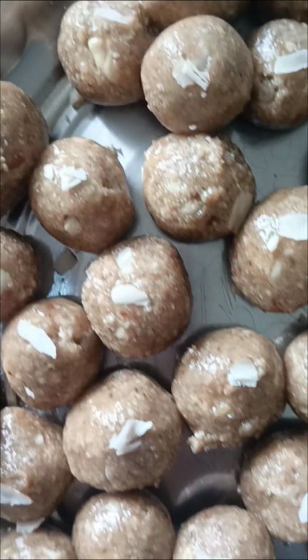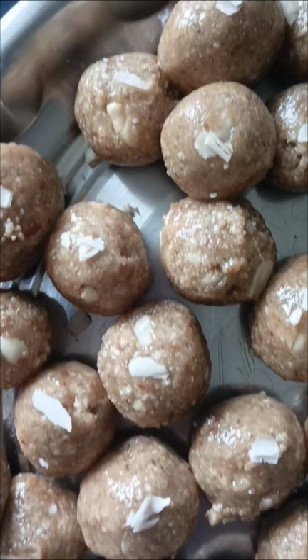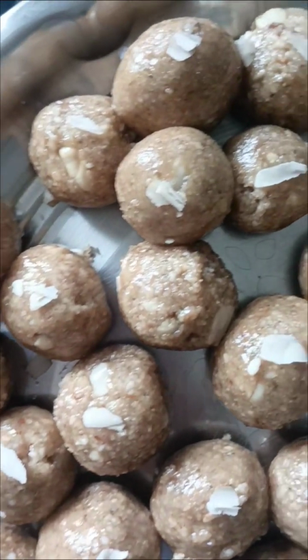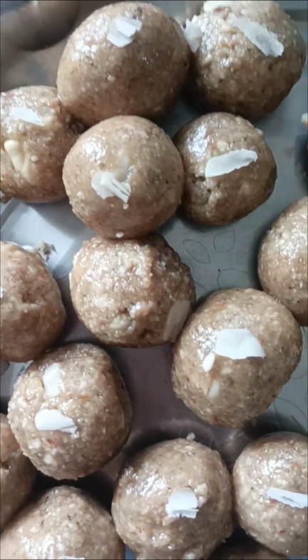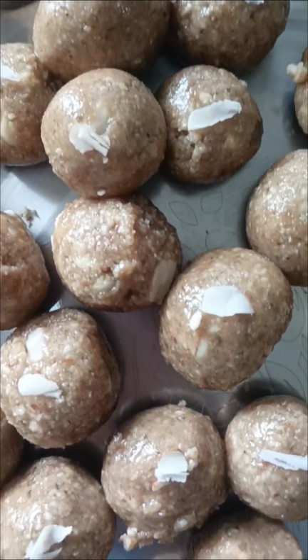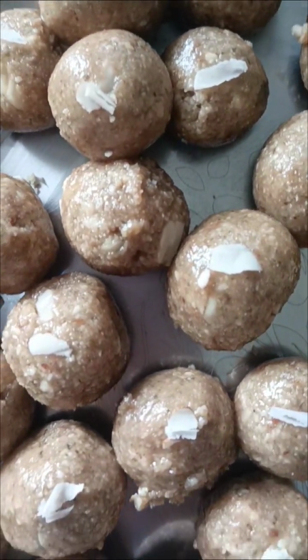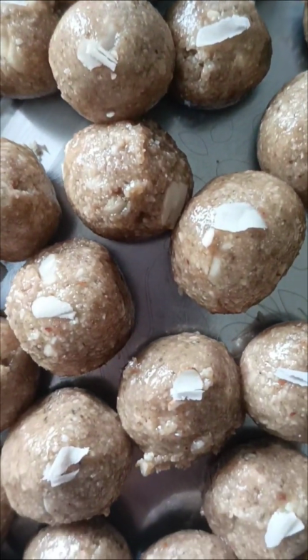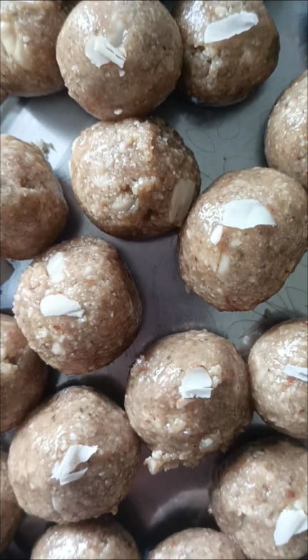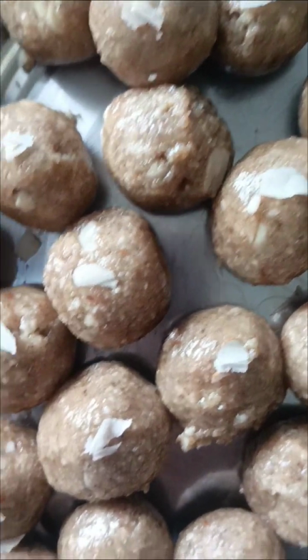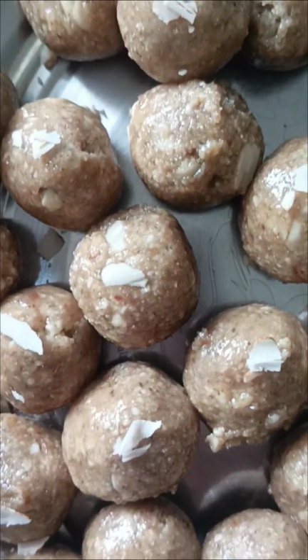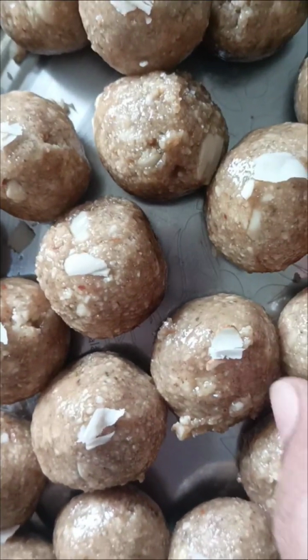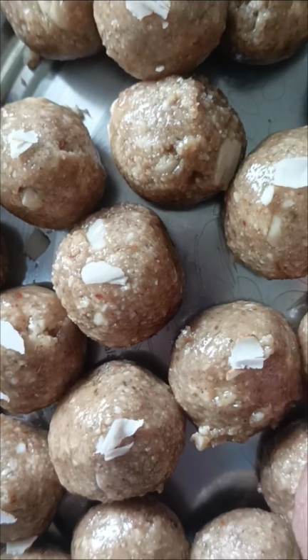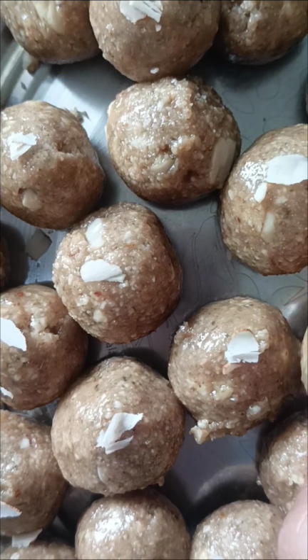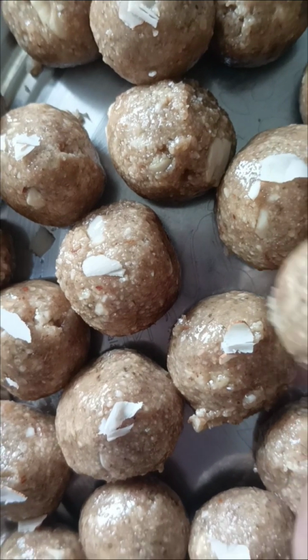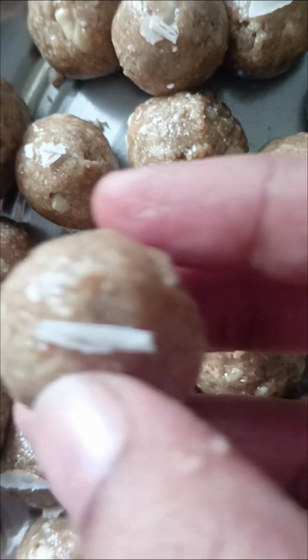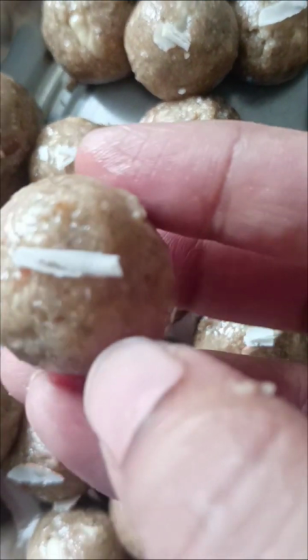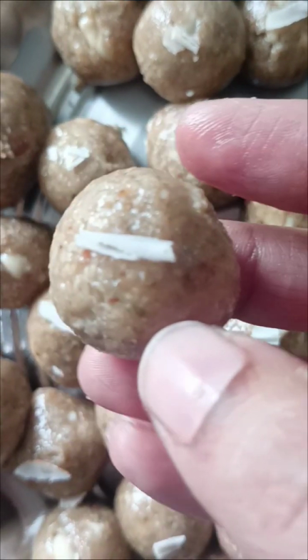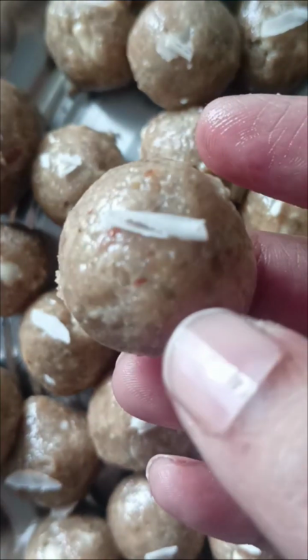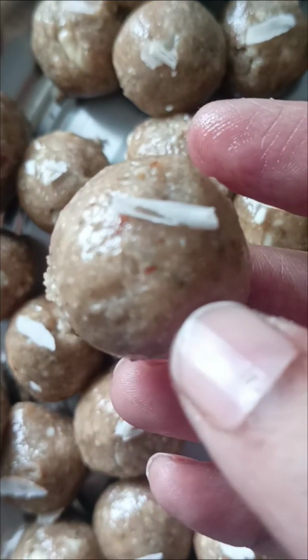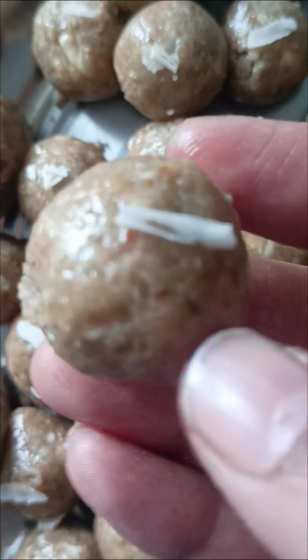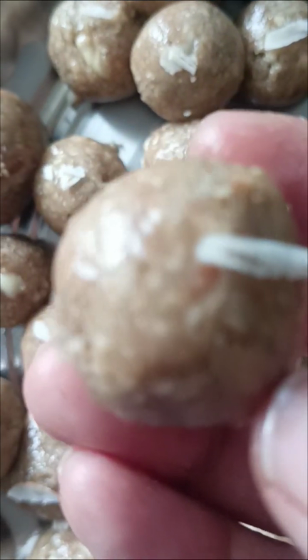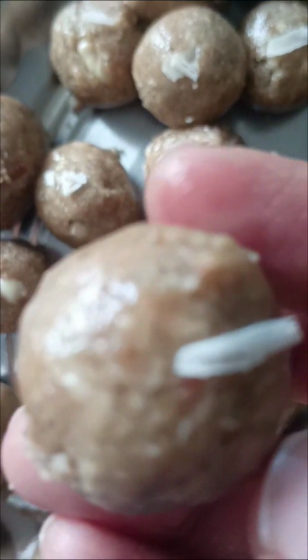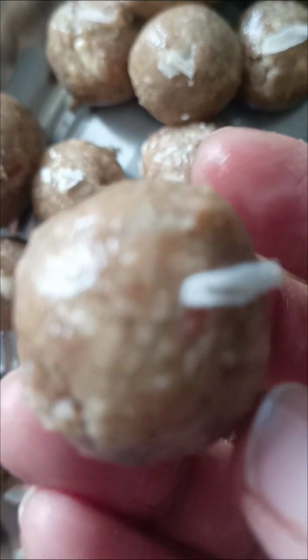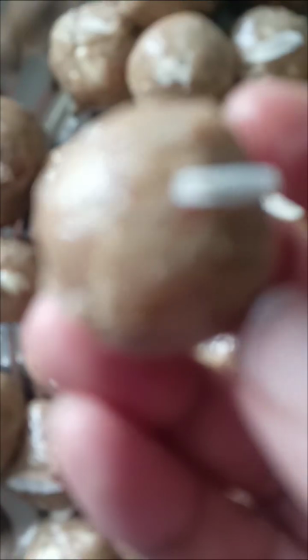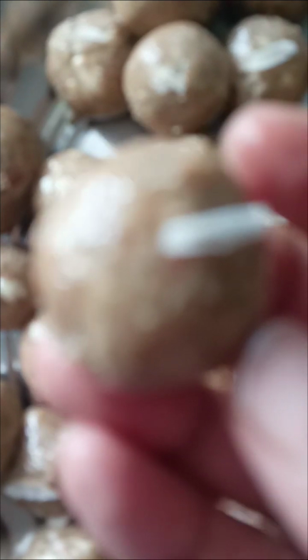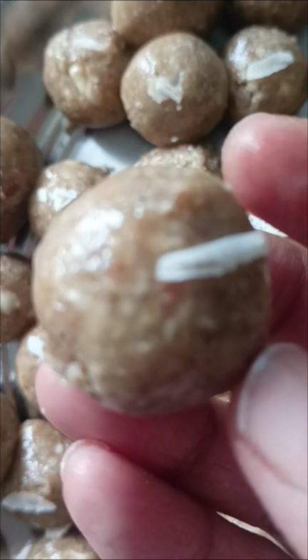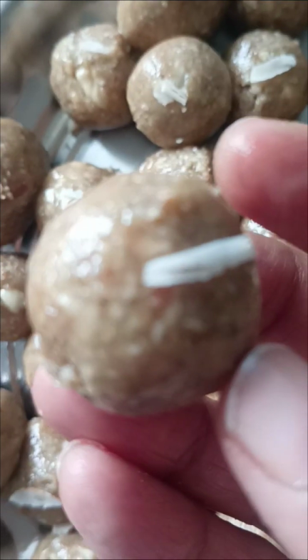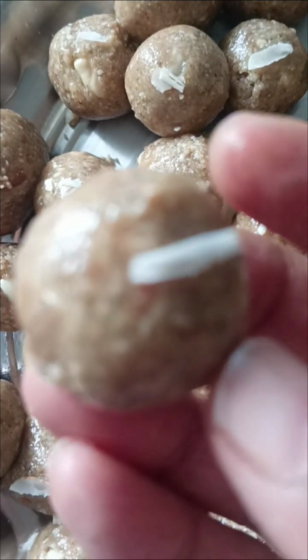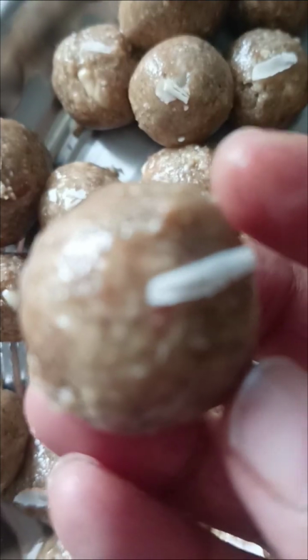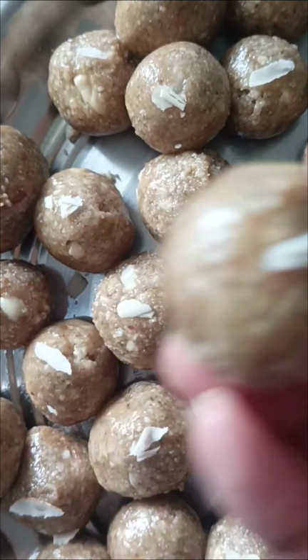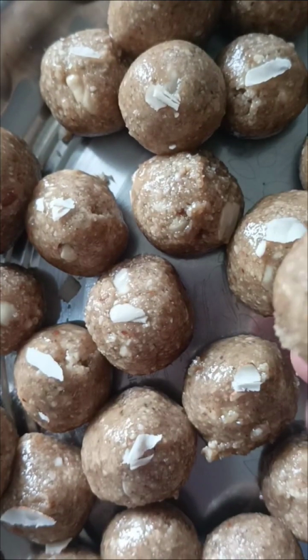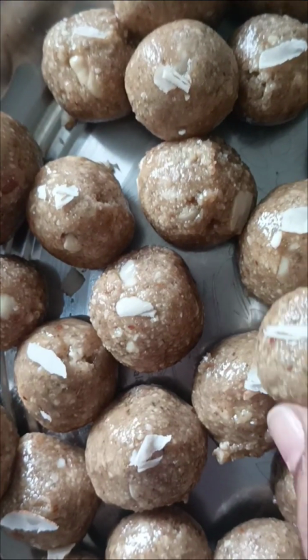We will store them in a box. We have 15 days to store them — they keep well for kids and healthy people alike.